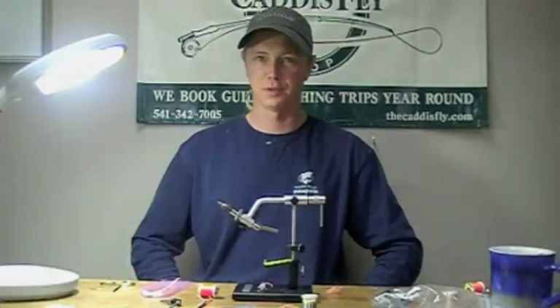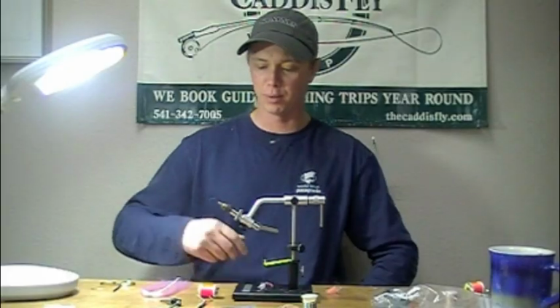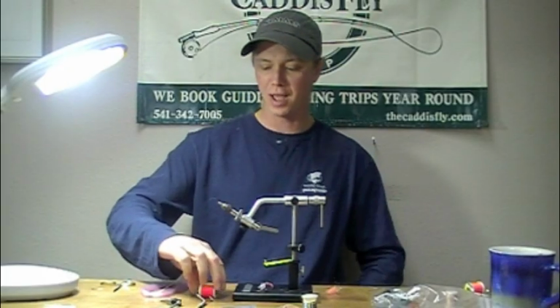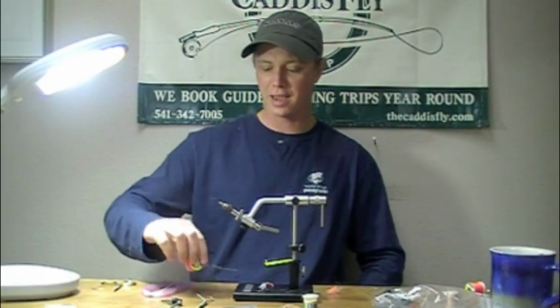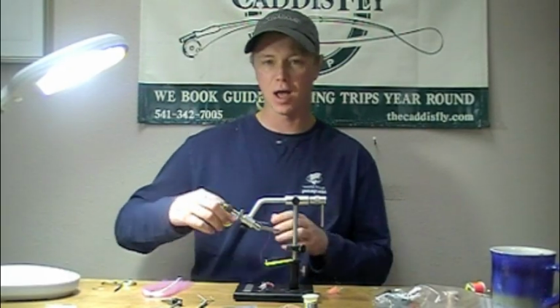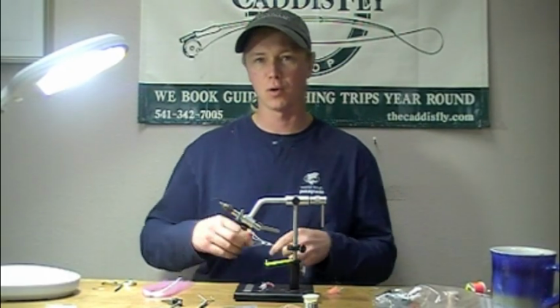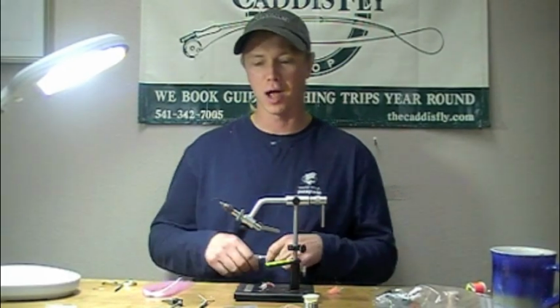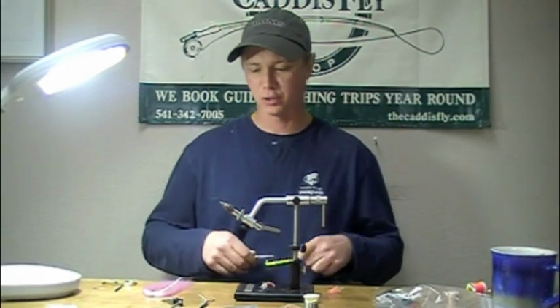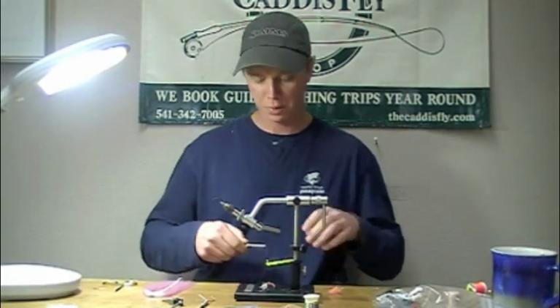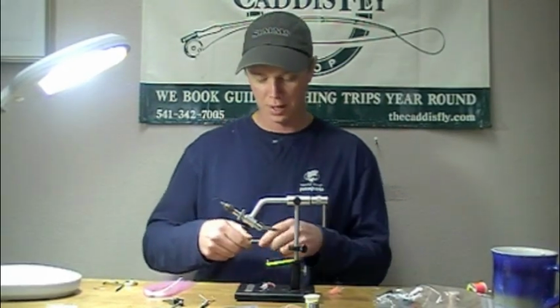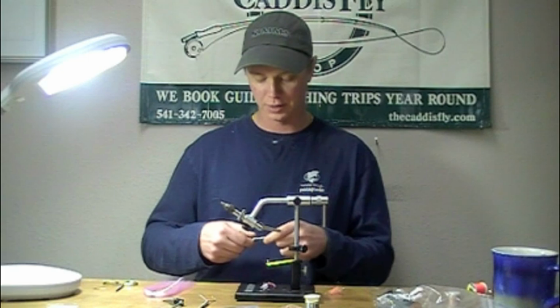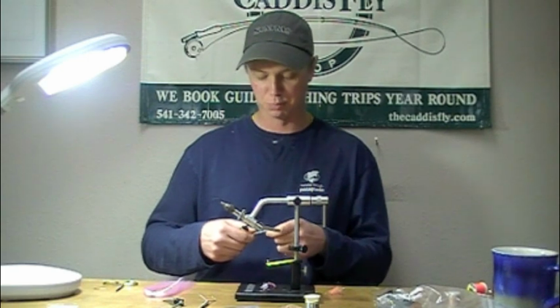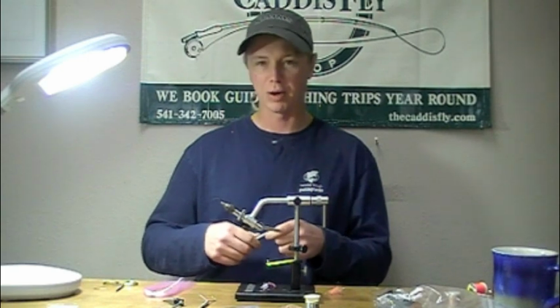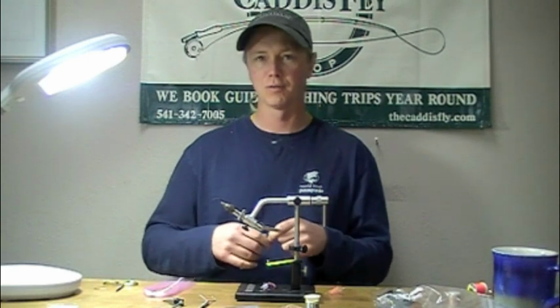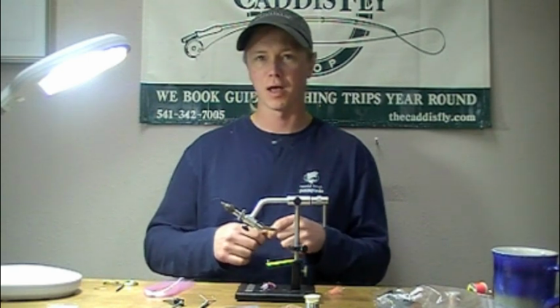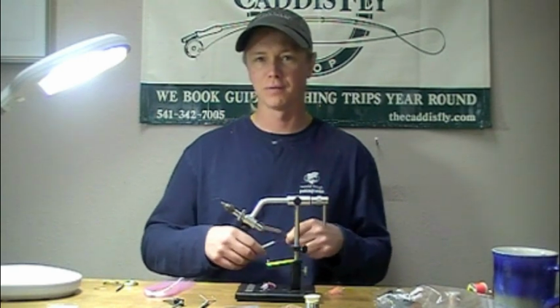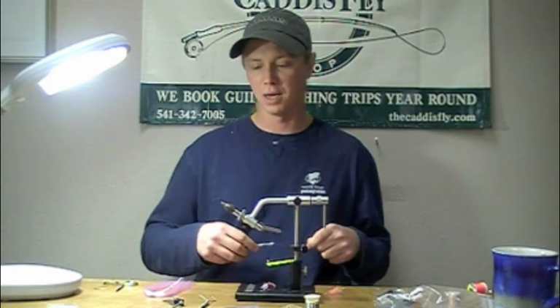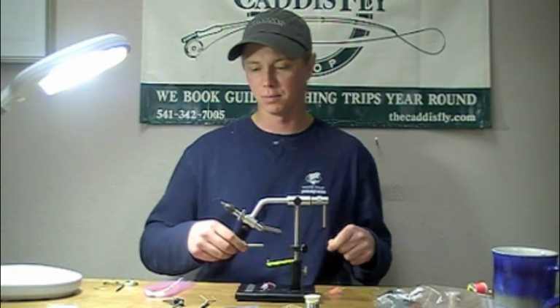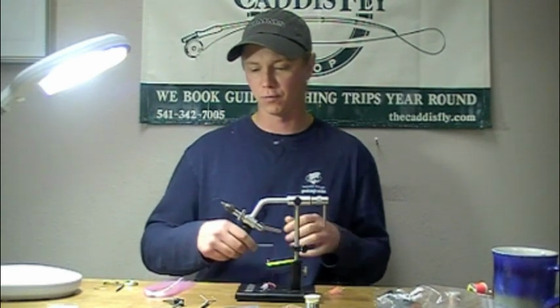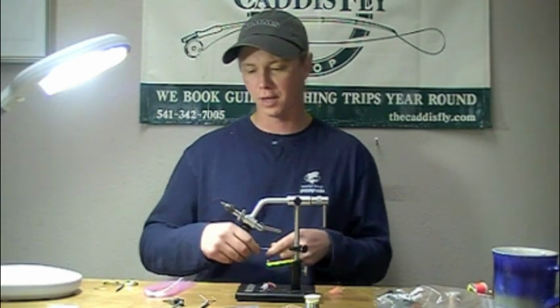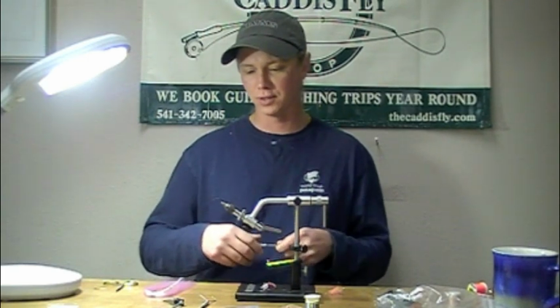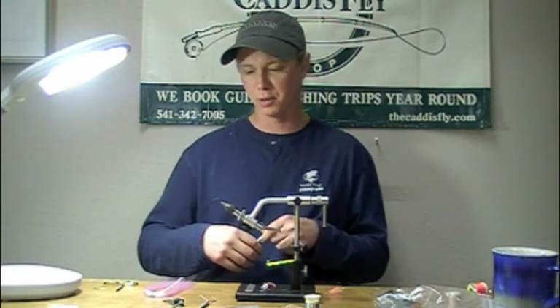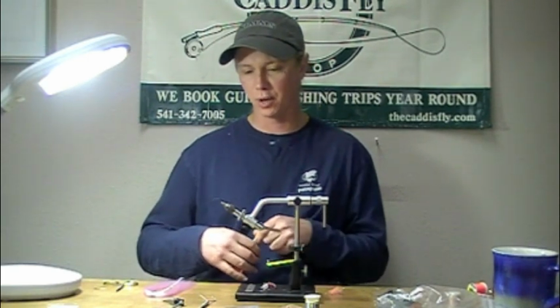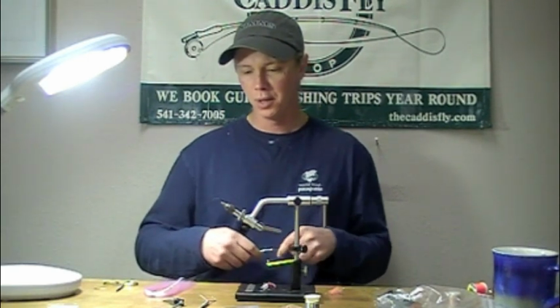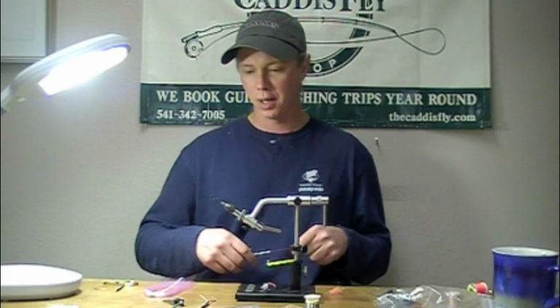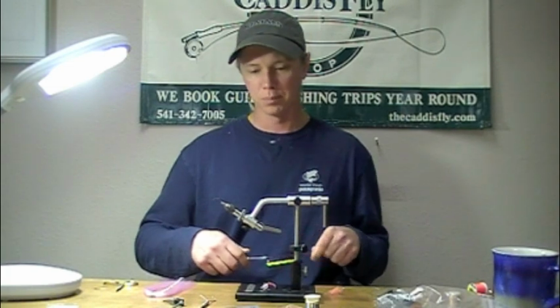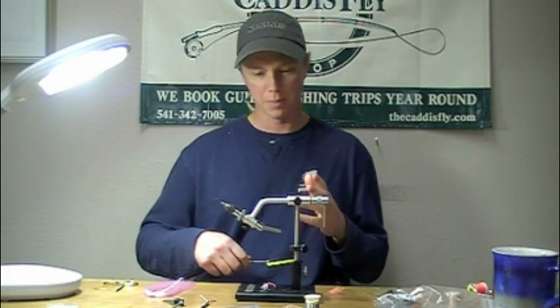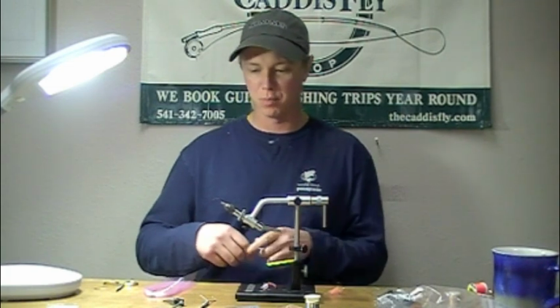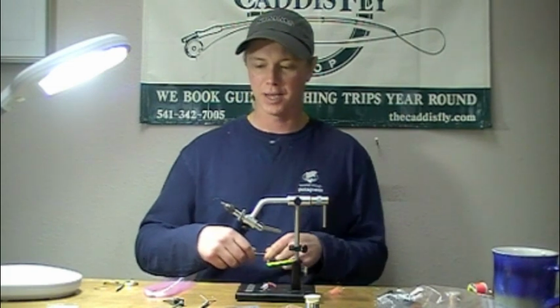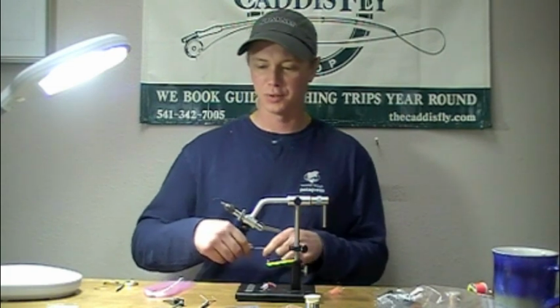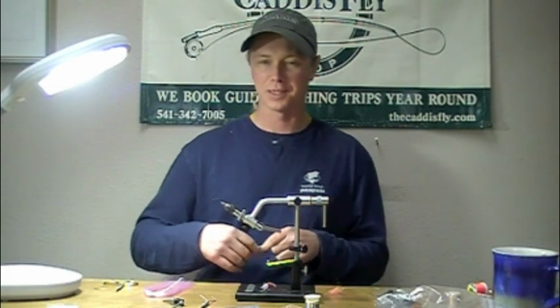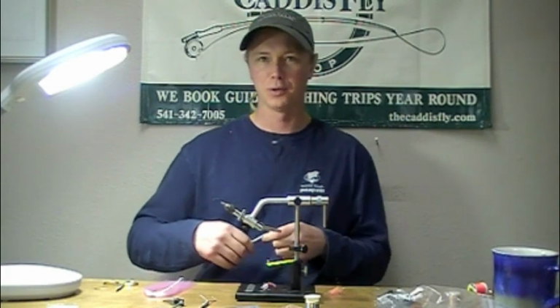Today we're going to be tying a fly called the Cocktail Shrimp. It's a variation of a fly that was given to me on the North Fork of the Alsea some years ago. I've made a few modifications to it, as I tend to do.